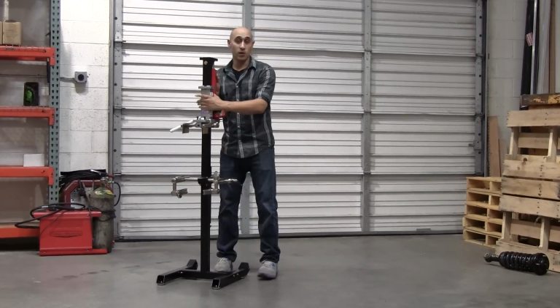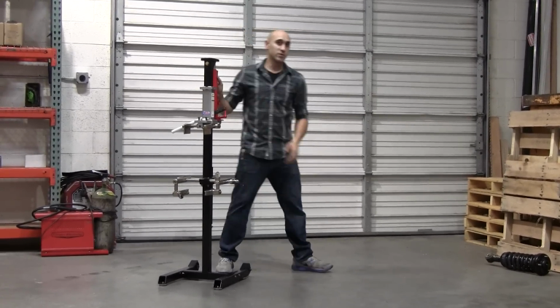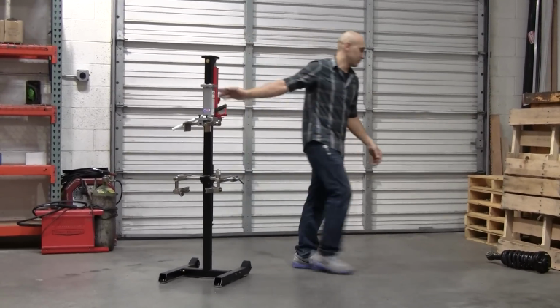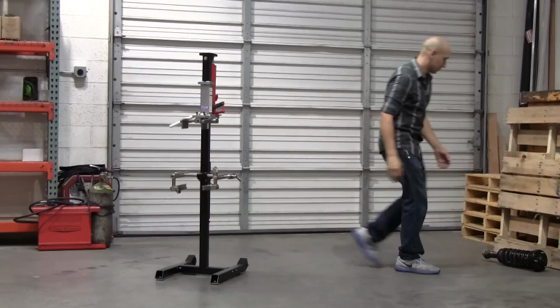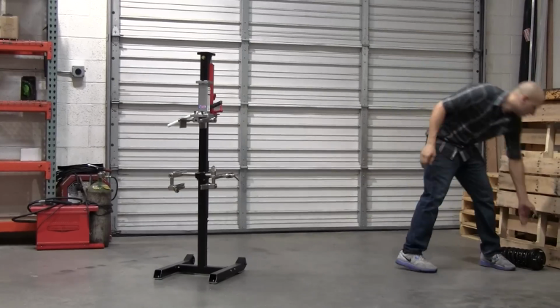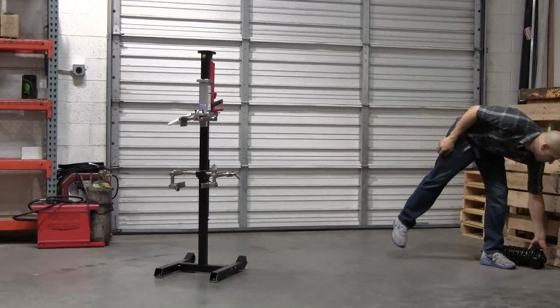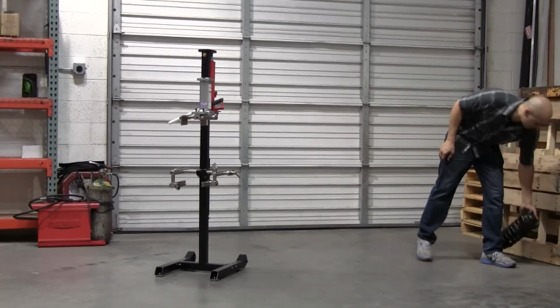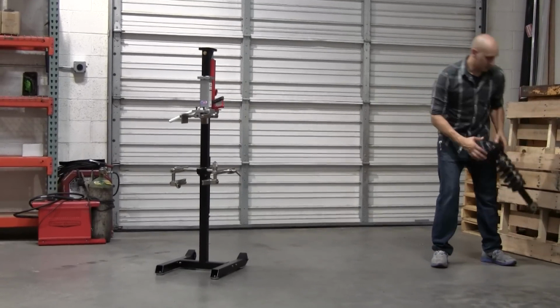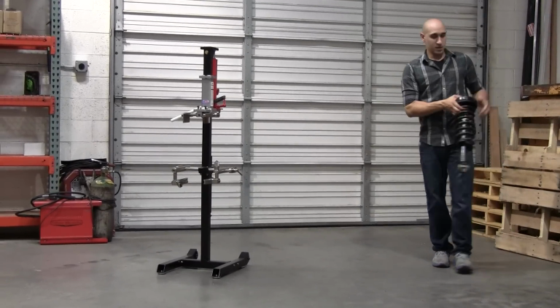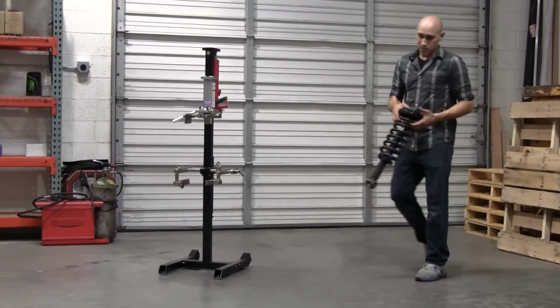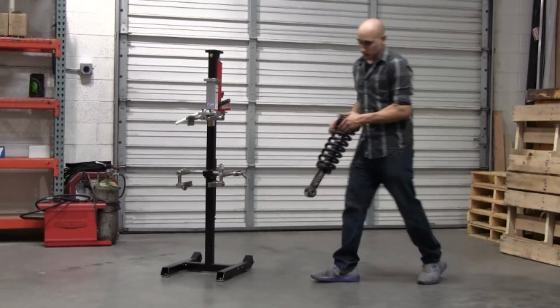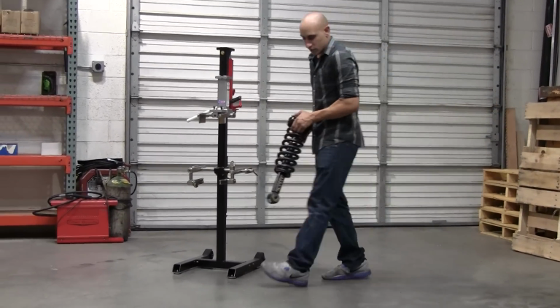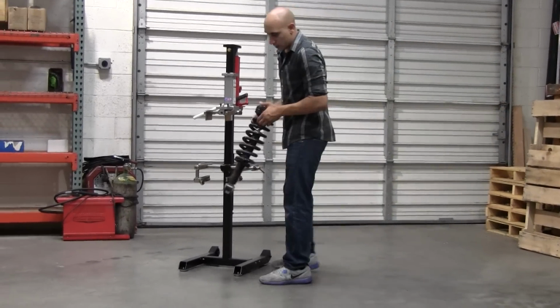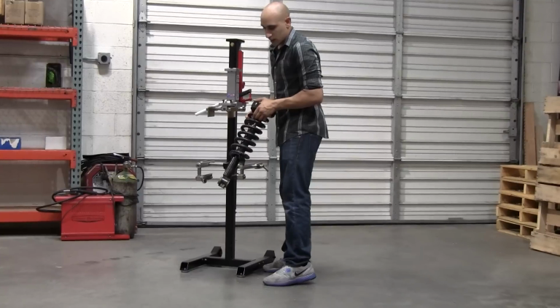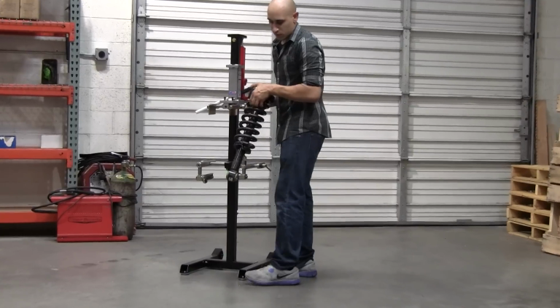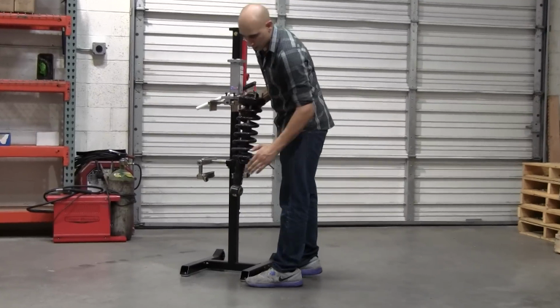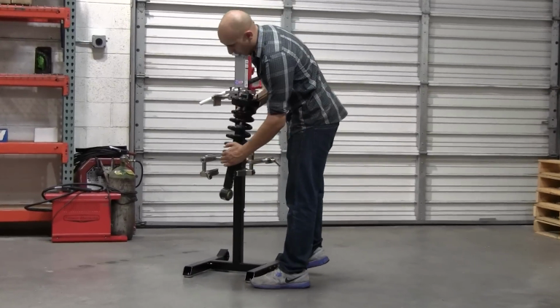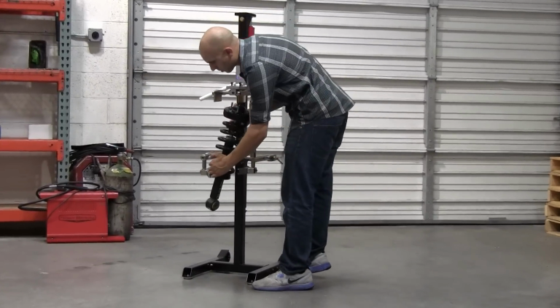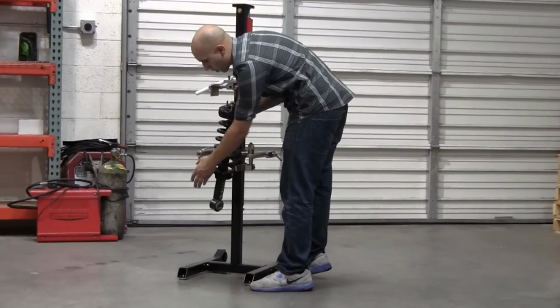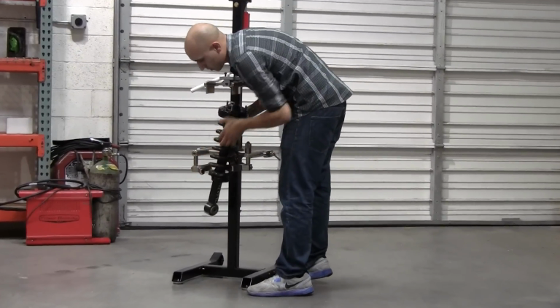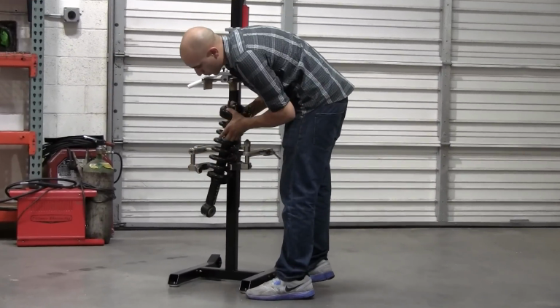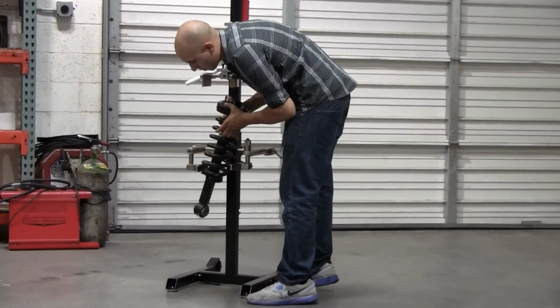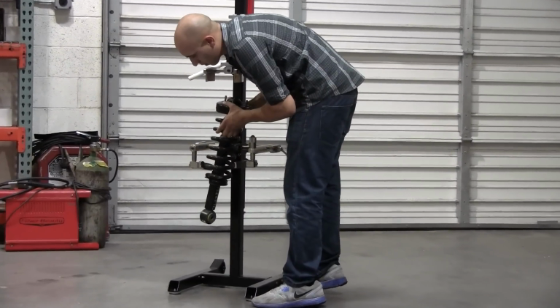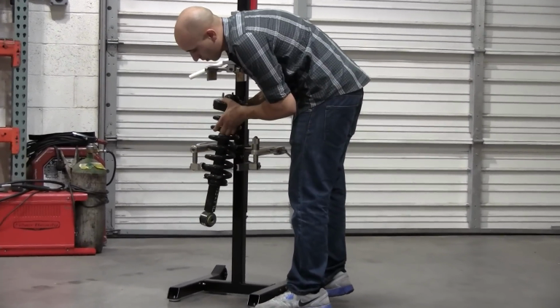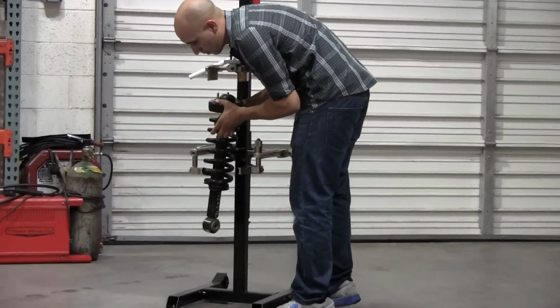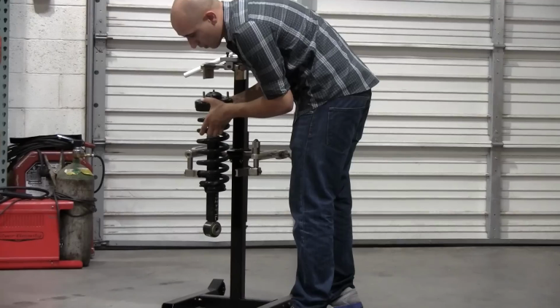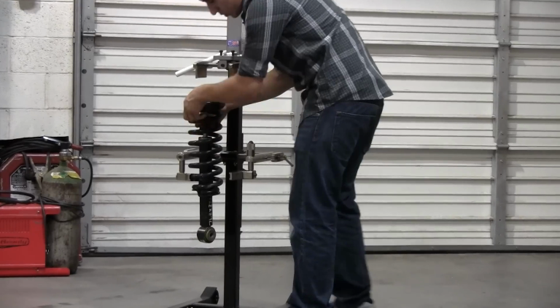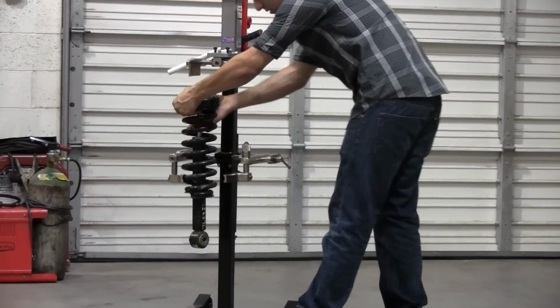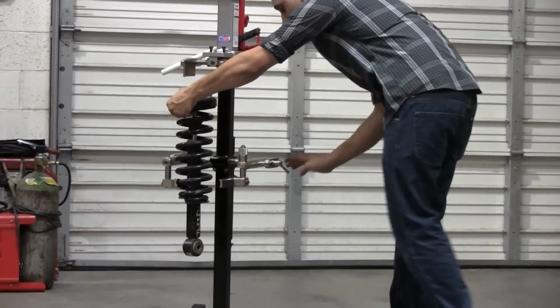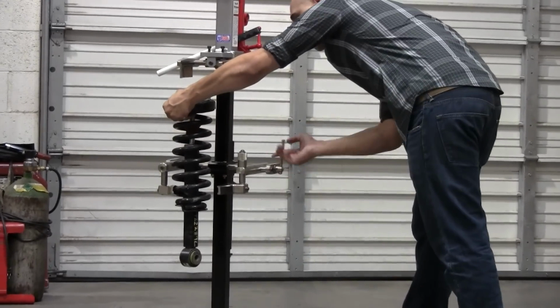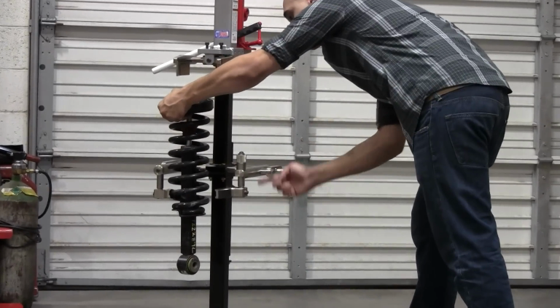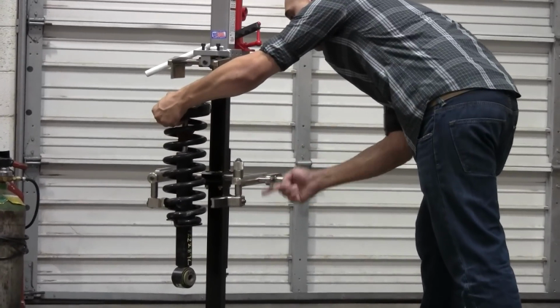Let me go ahead and grab a strut. Now the first thing you're going to do is take your spring and put it at the lowest point in our stationary drop. Once you have that done, you can go ahead and bring these jaws closer together.